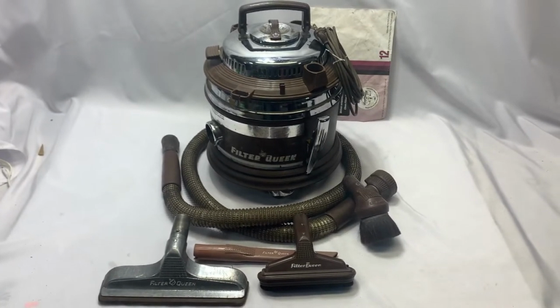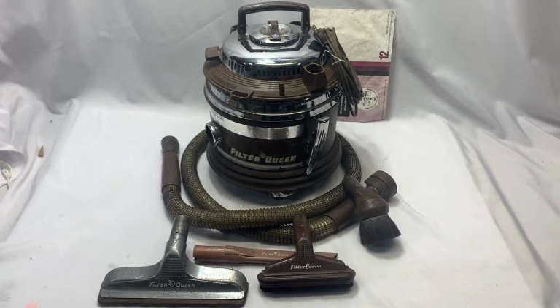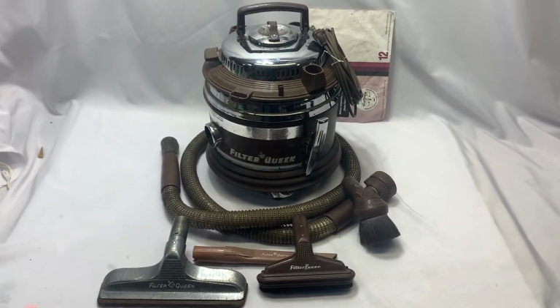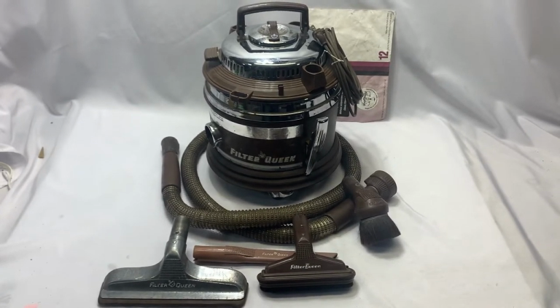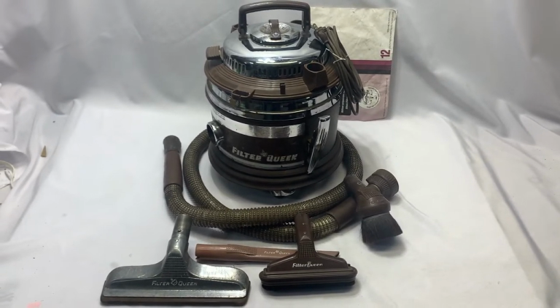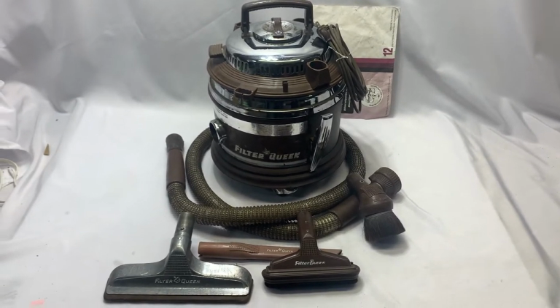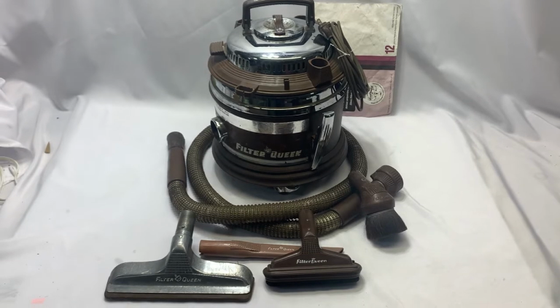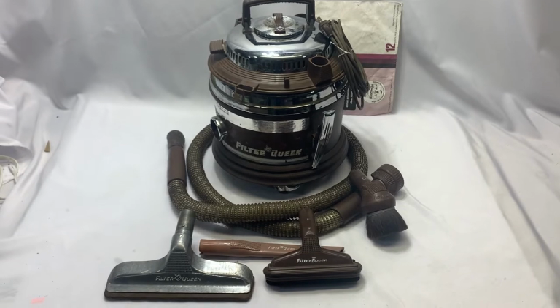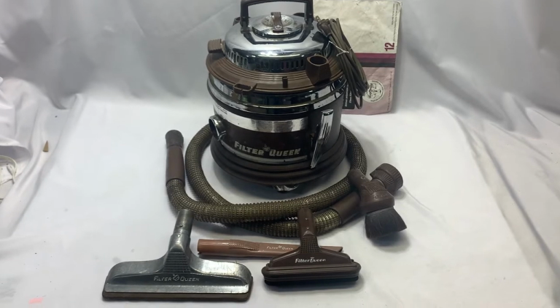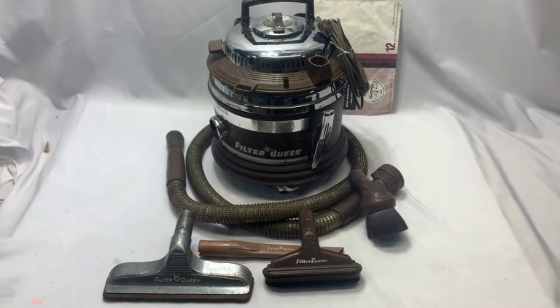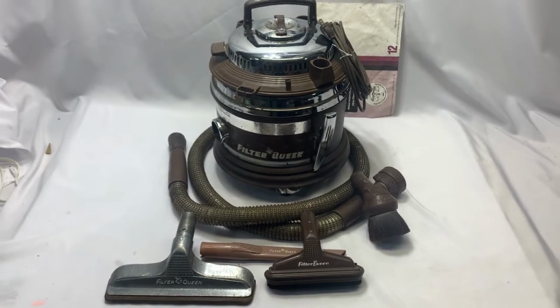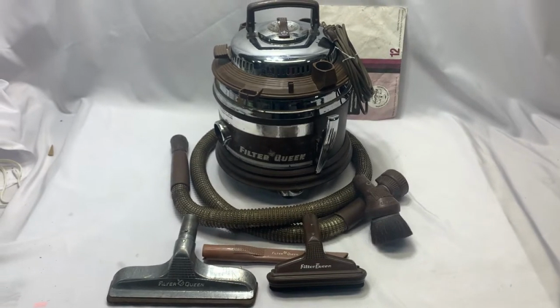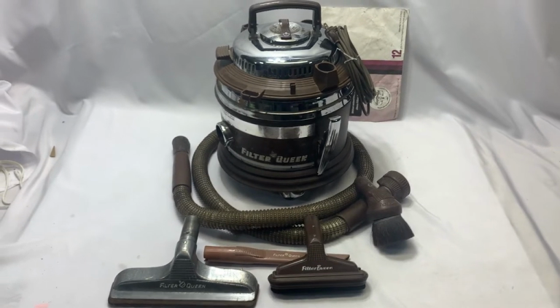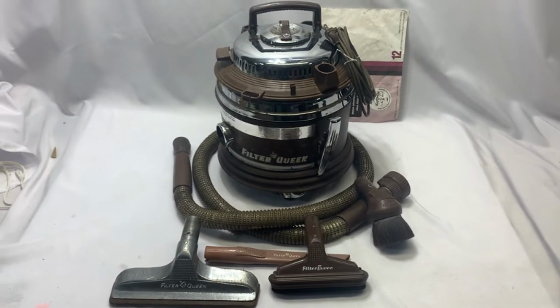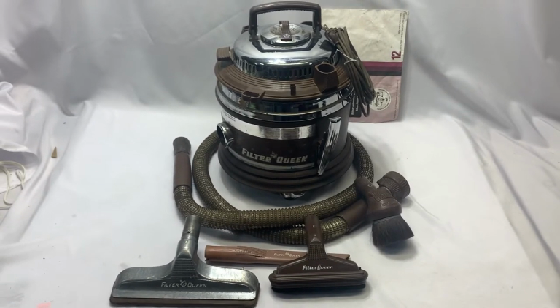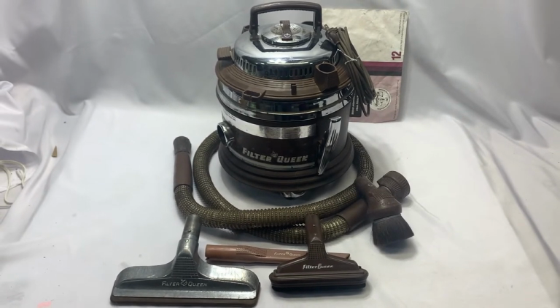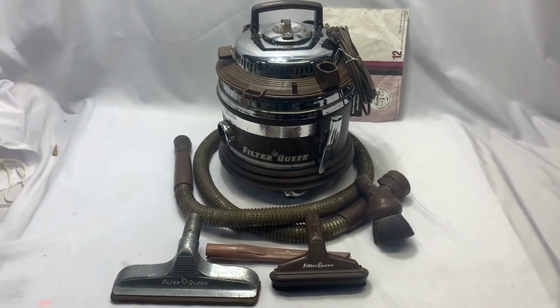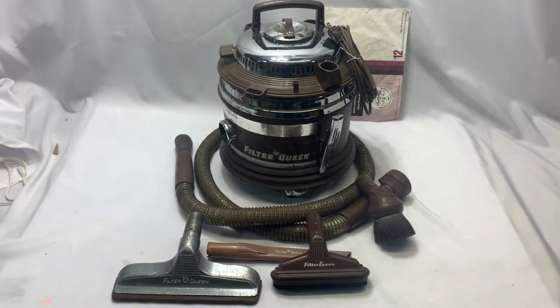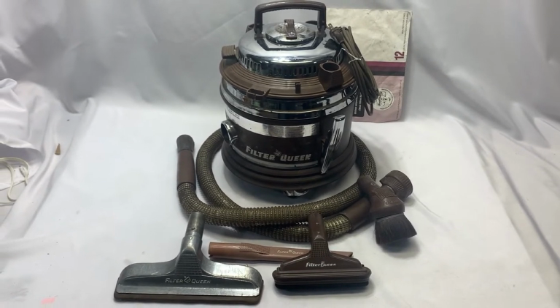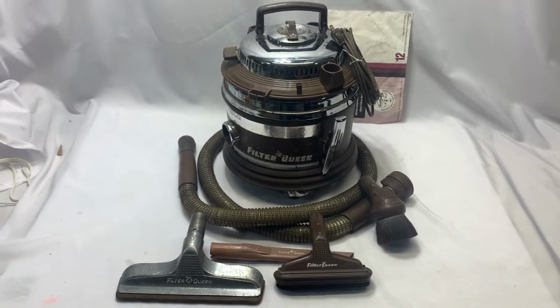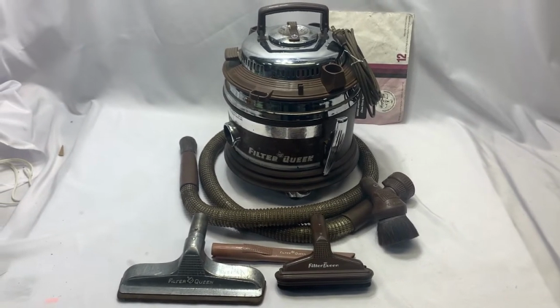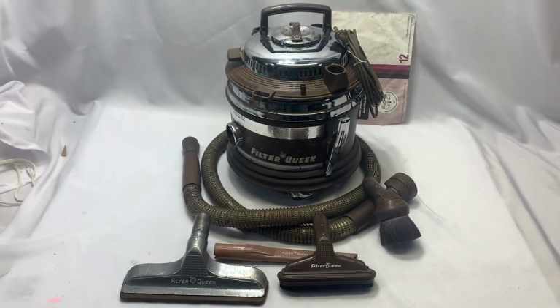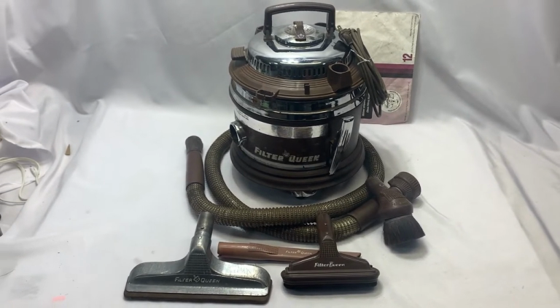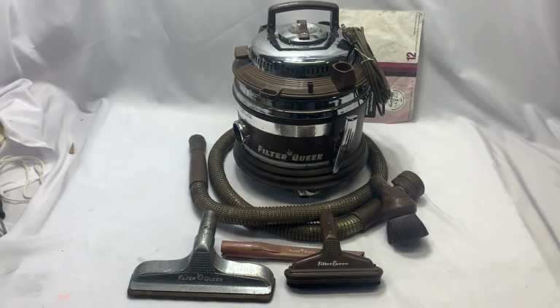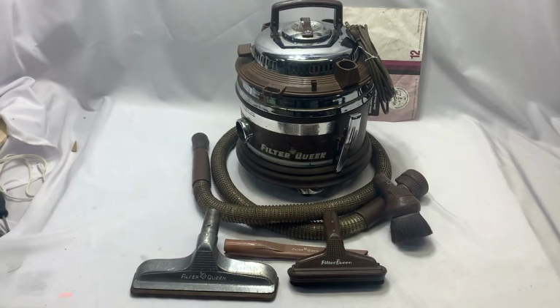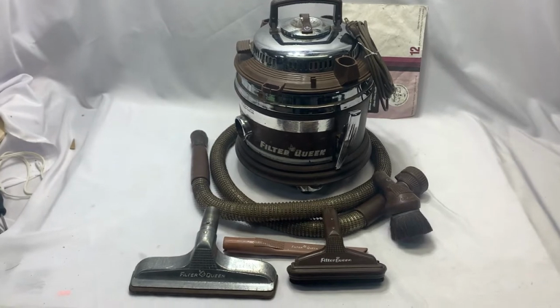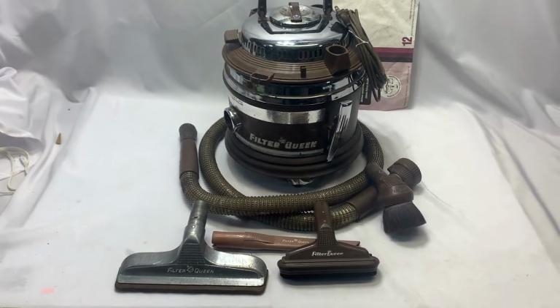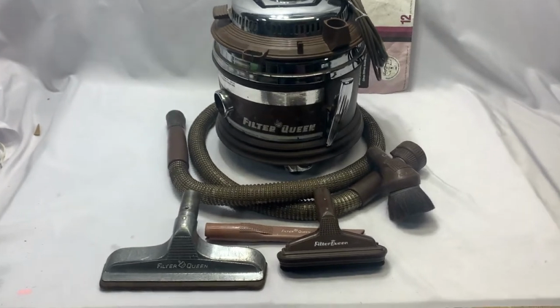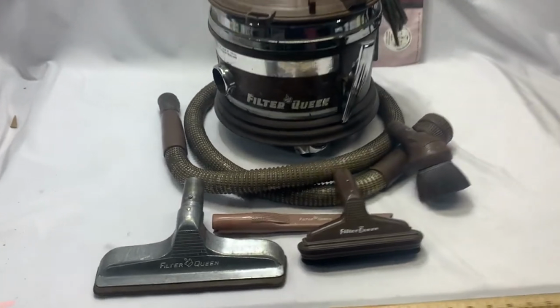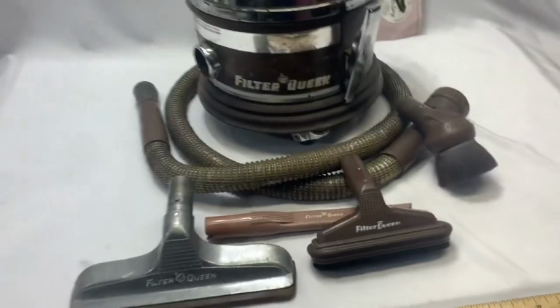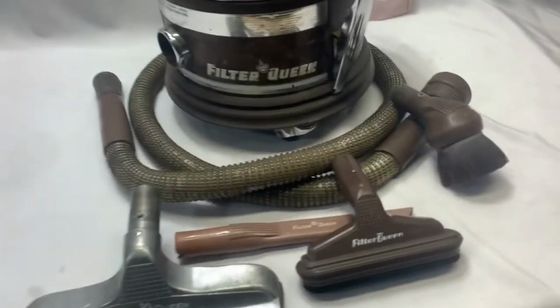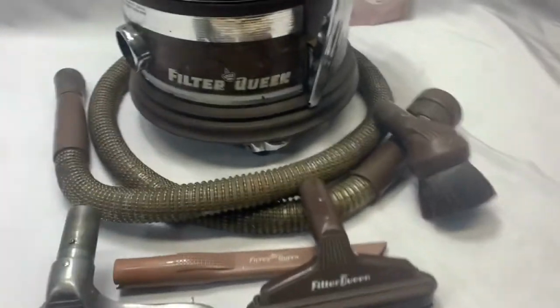Today we're looking at an old Filter Queen unit. It is in good working condition. However, there's some issues to disclose. Let's have a little look.